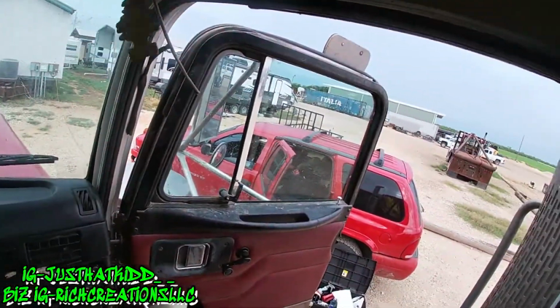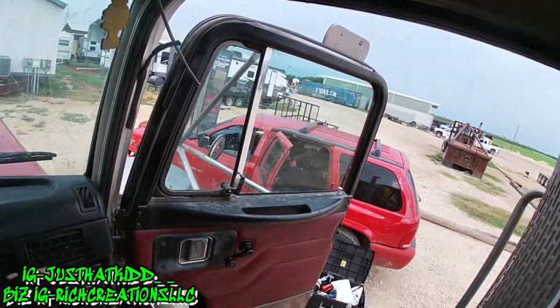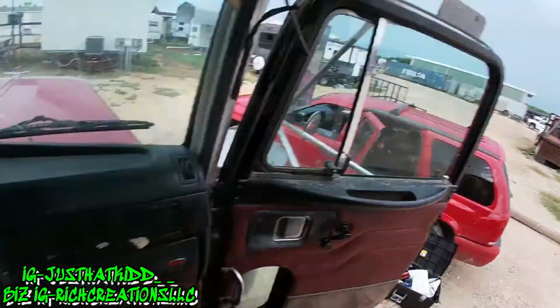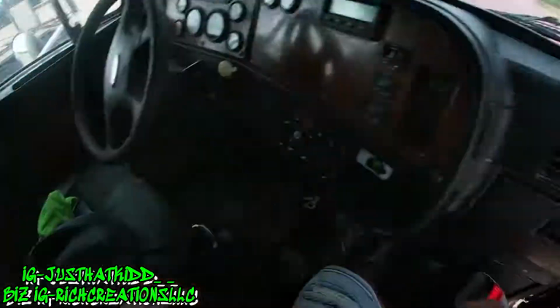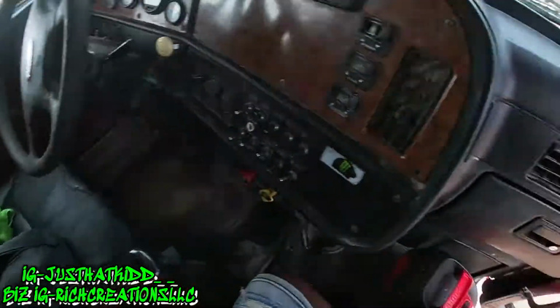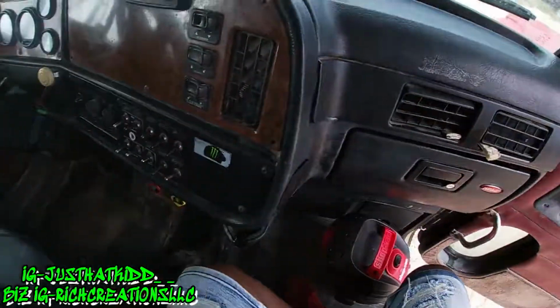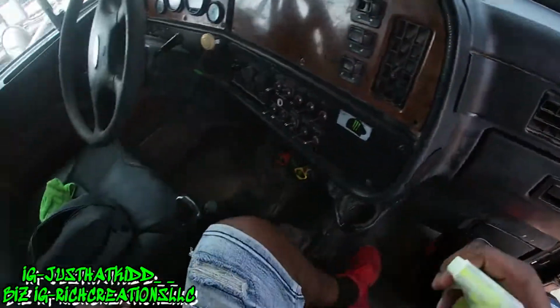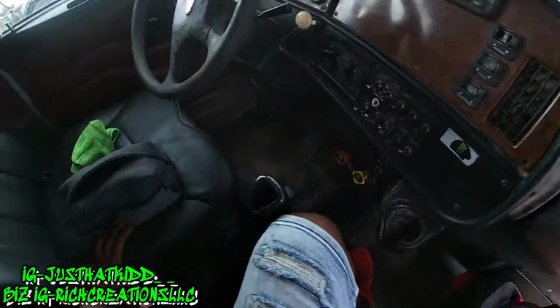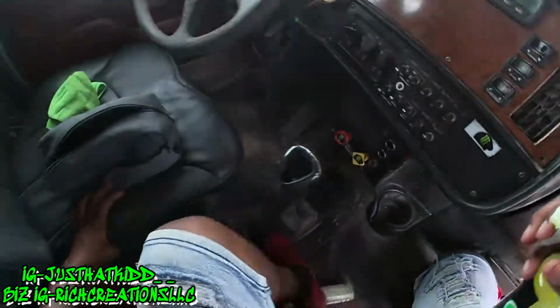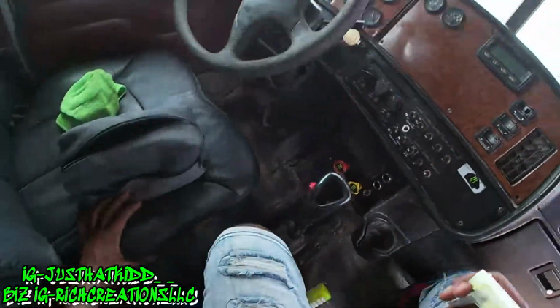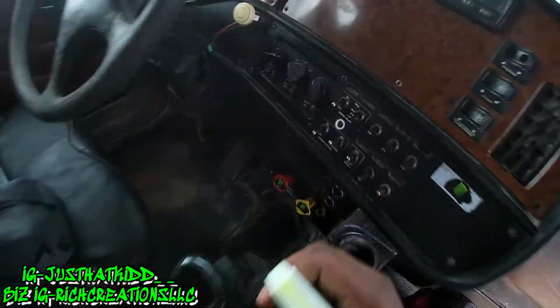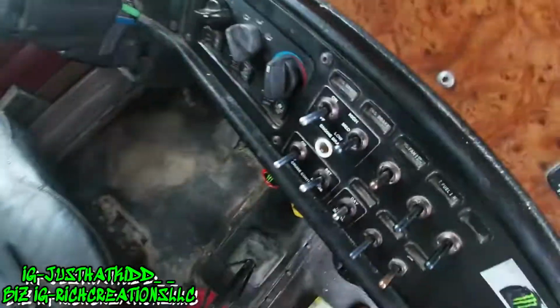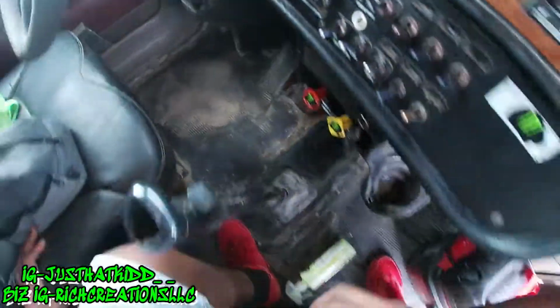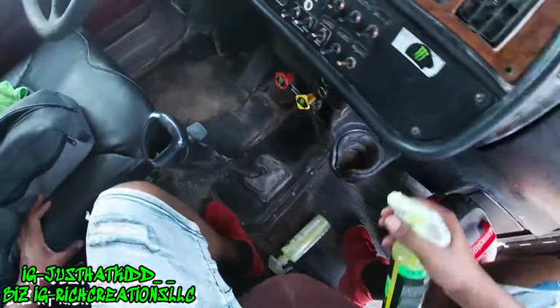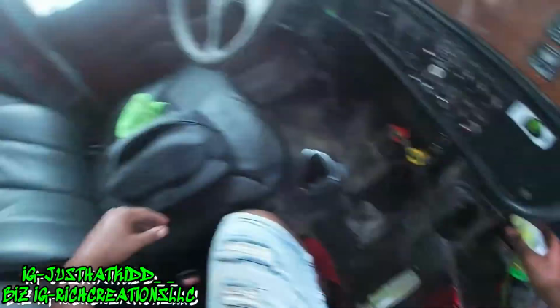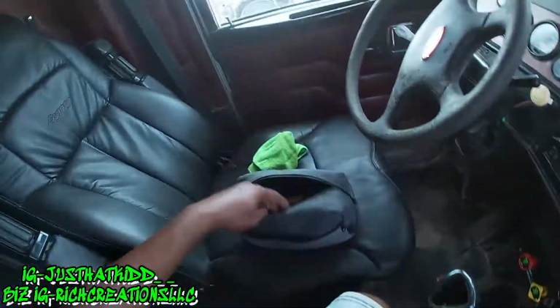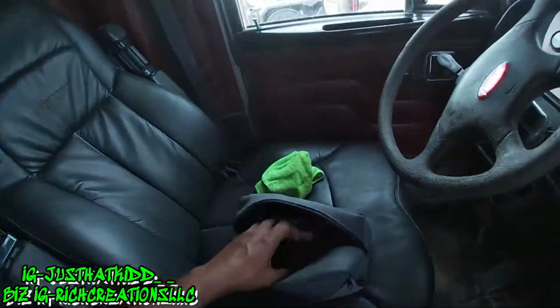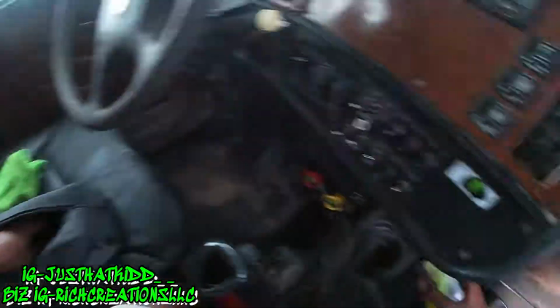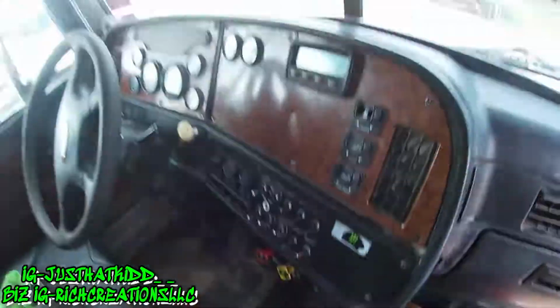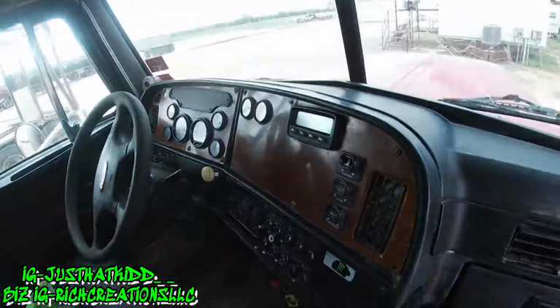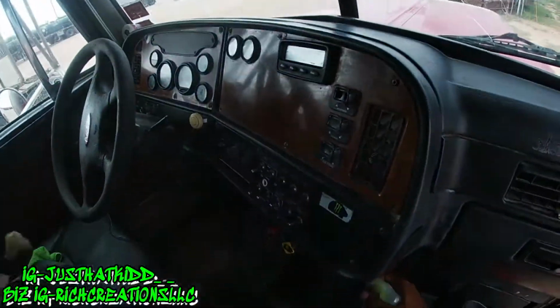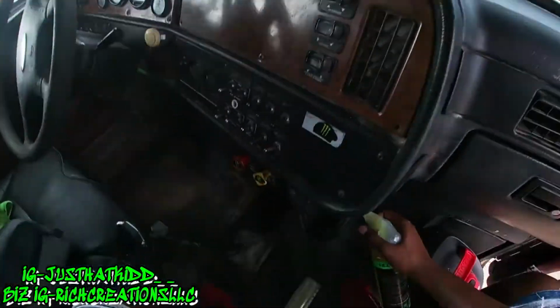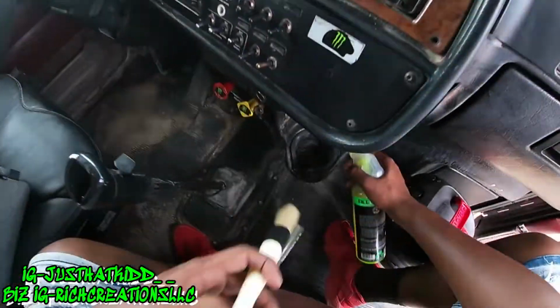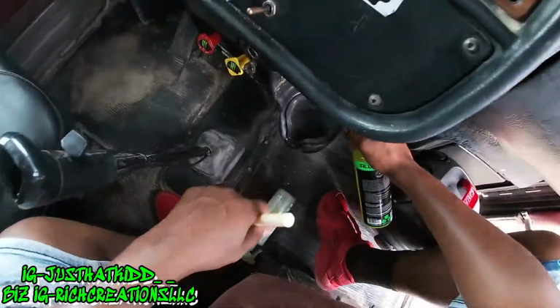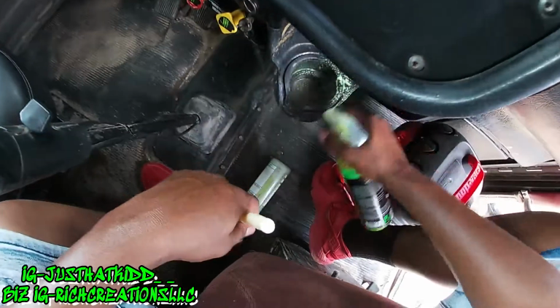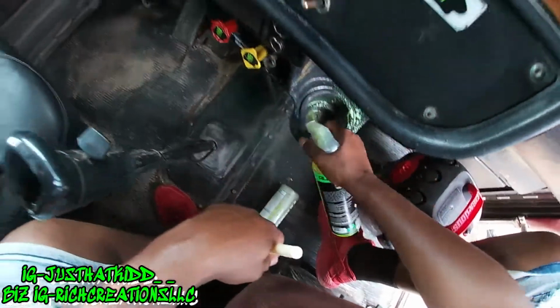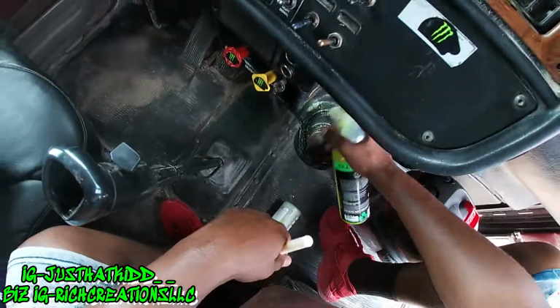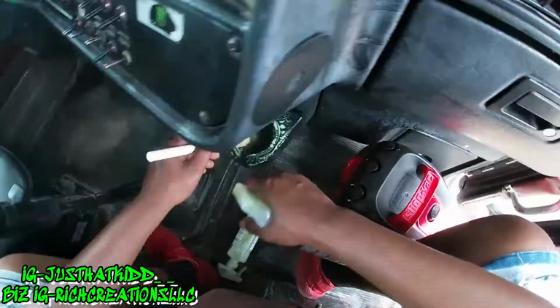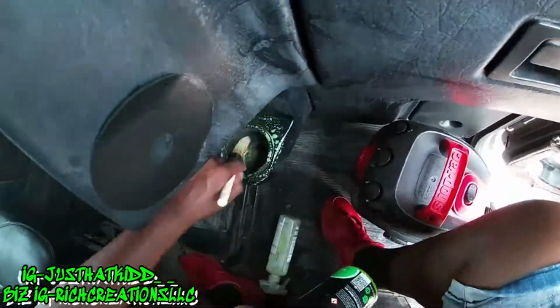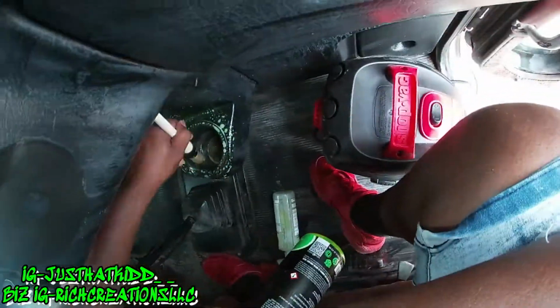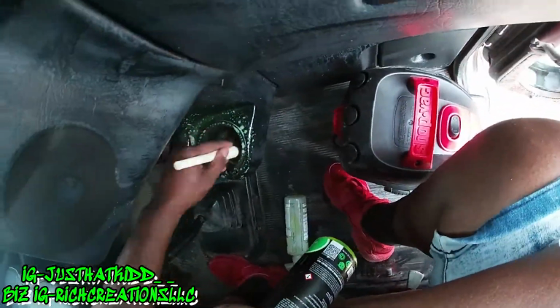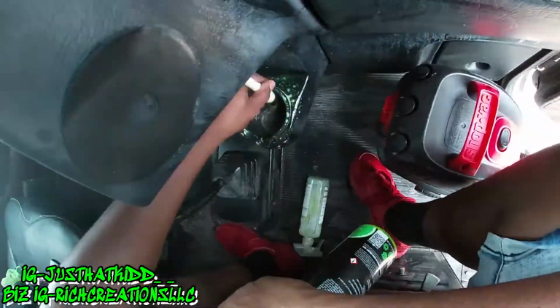While my steamer is warming up I'm going to go ahead and do the dash.